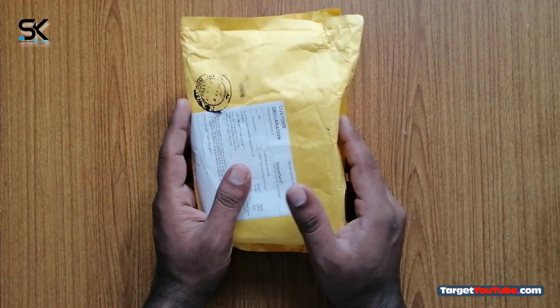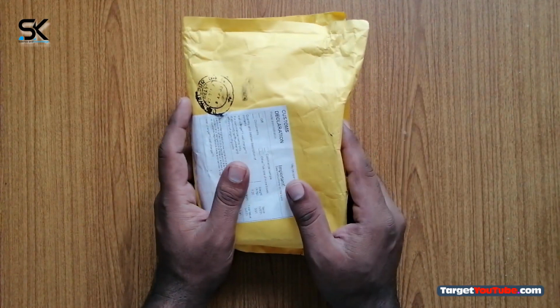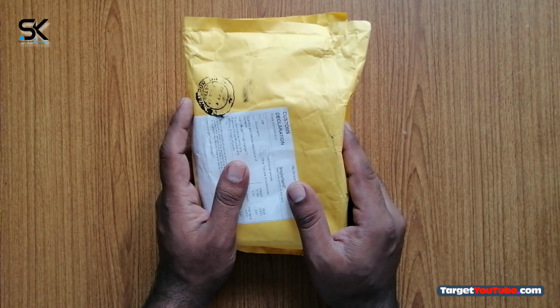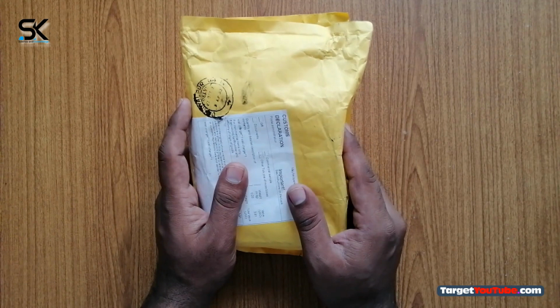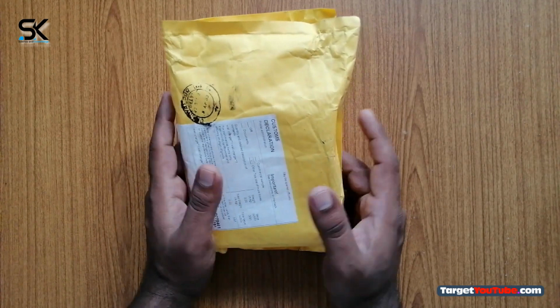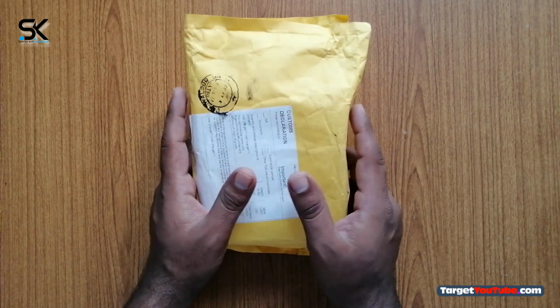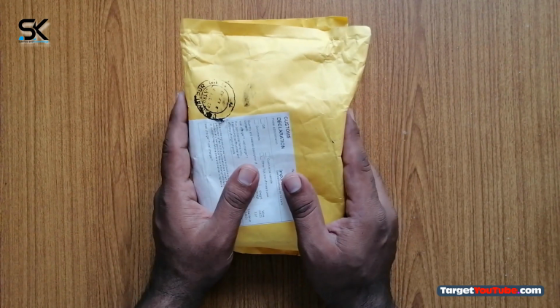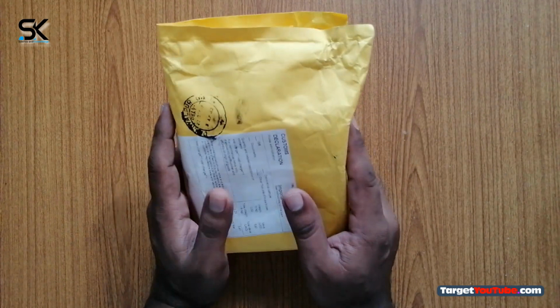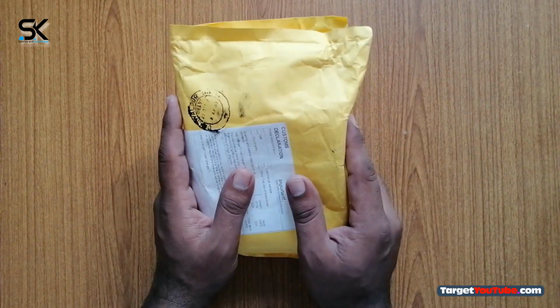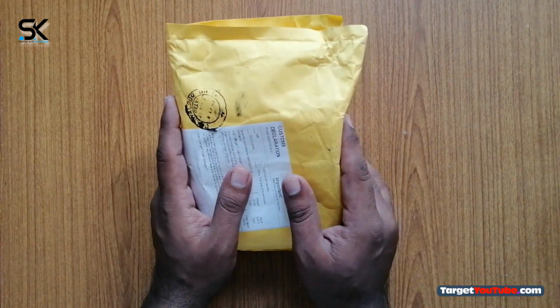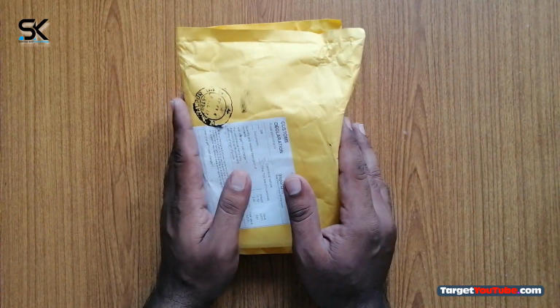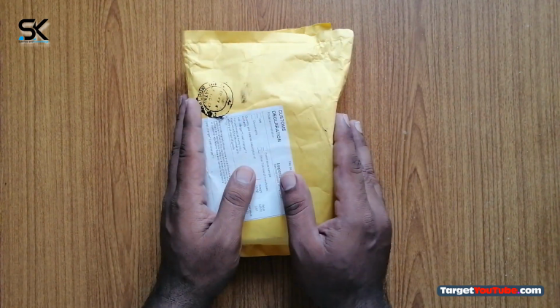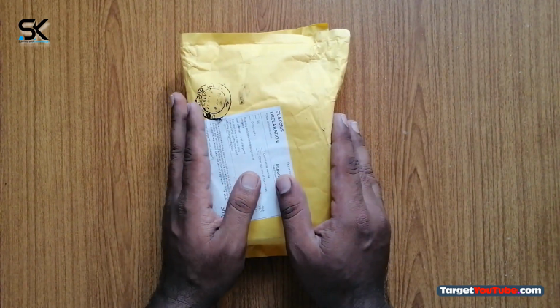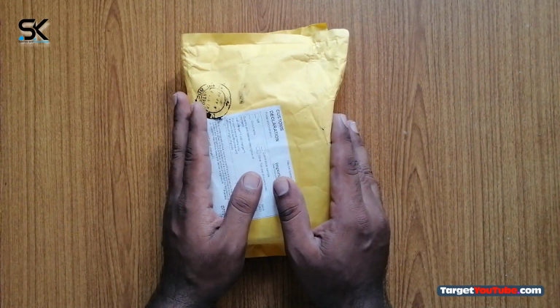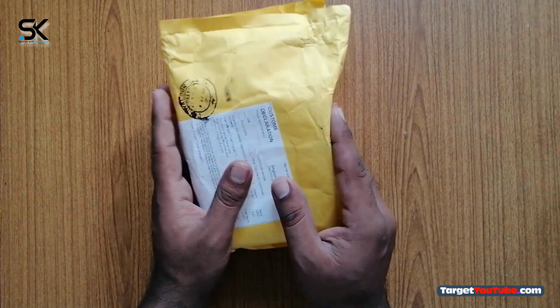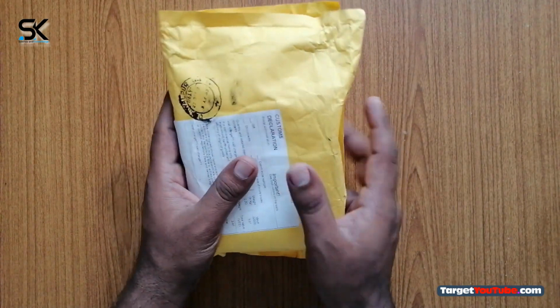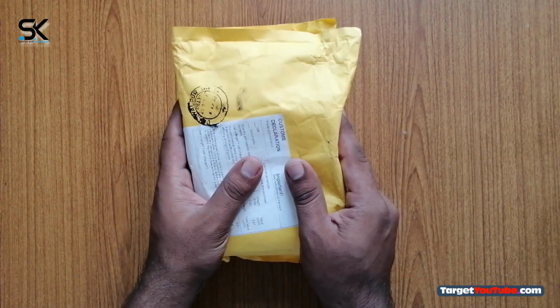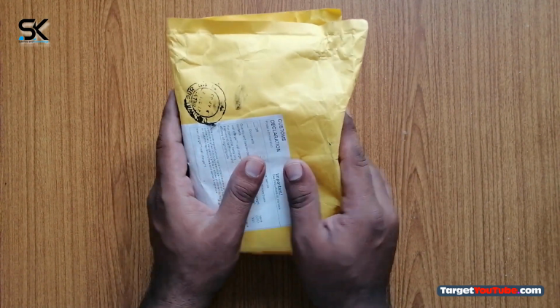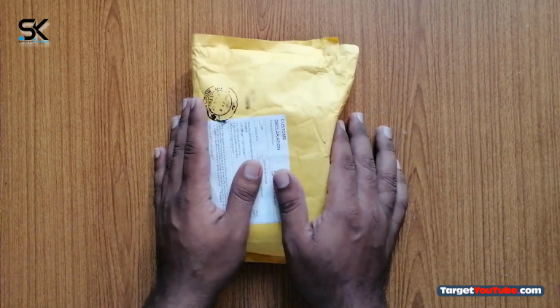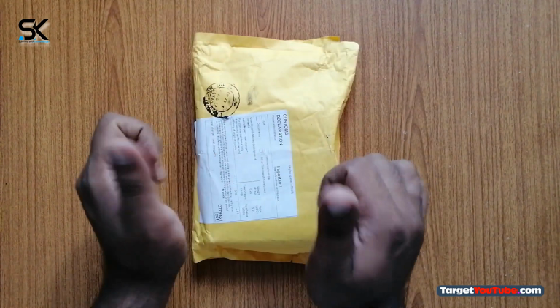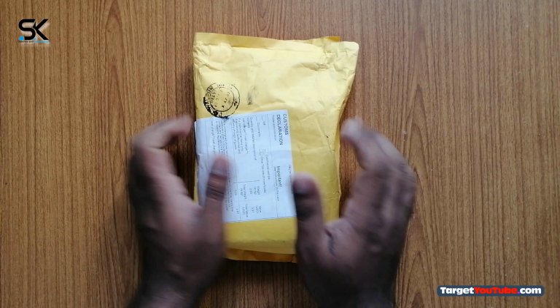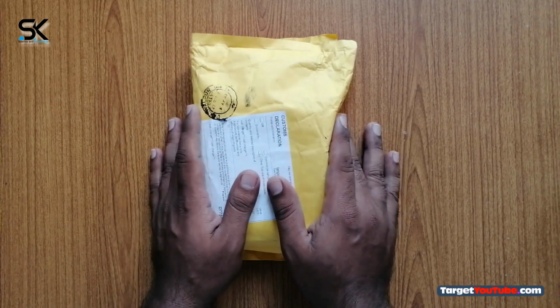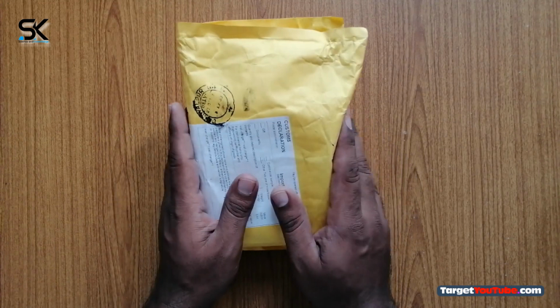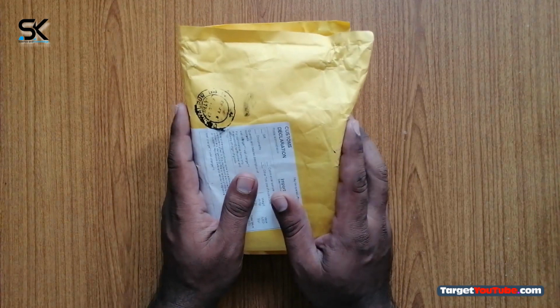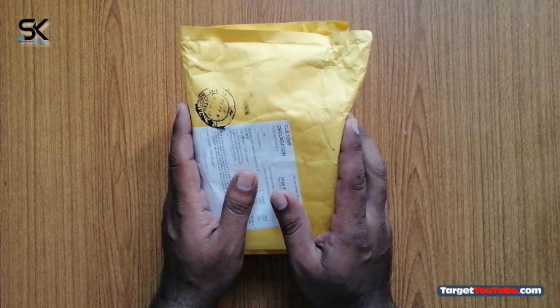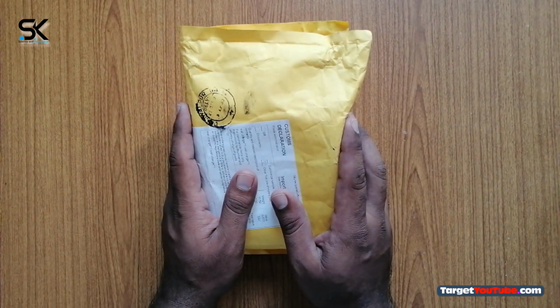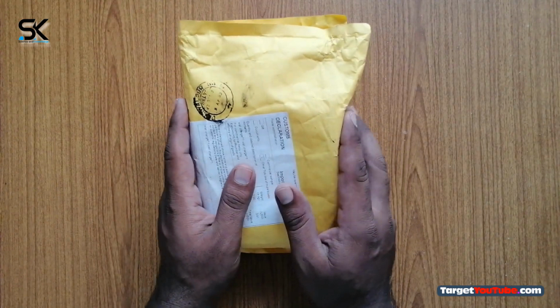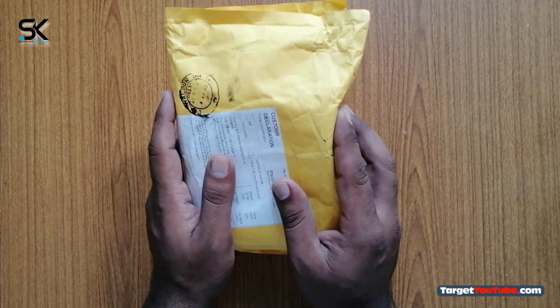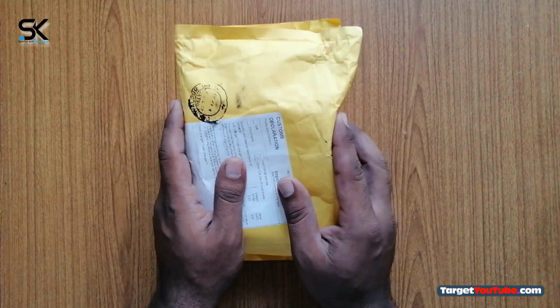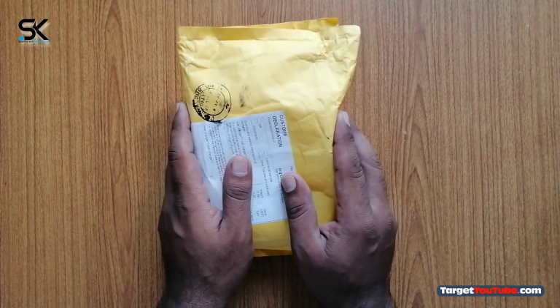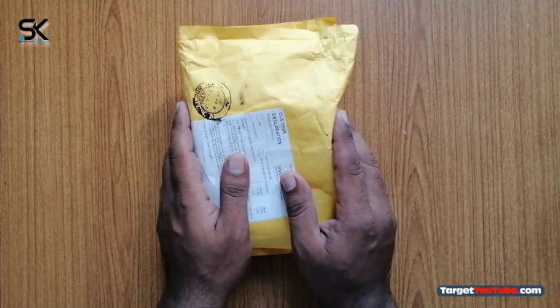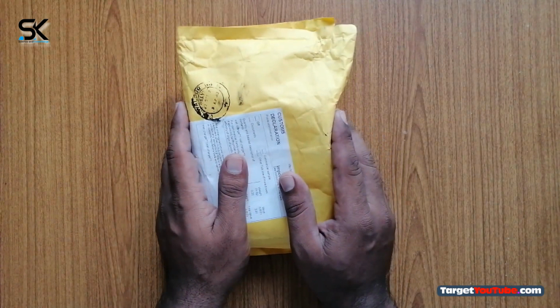Today we have received the Joyetech PD32 UL certified 32W dual port USB travel wall charger. Let's have a look.